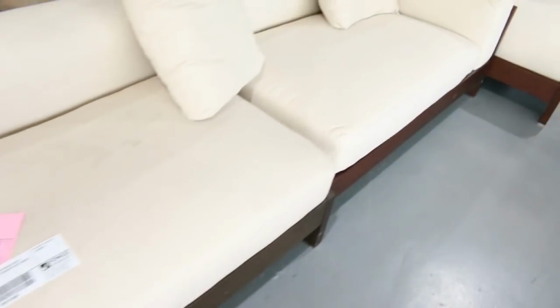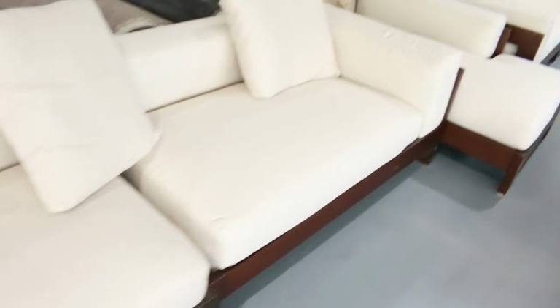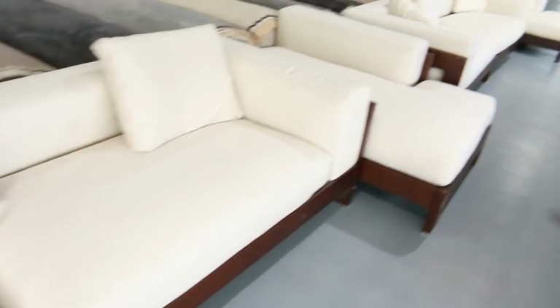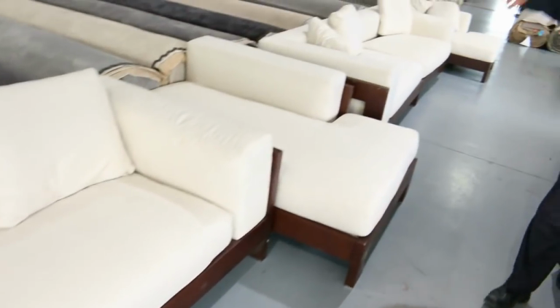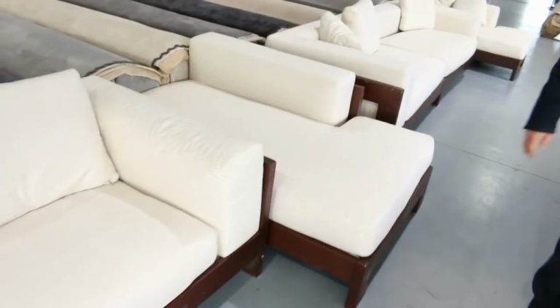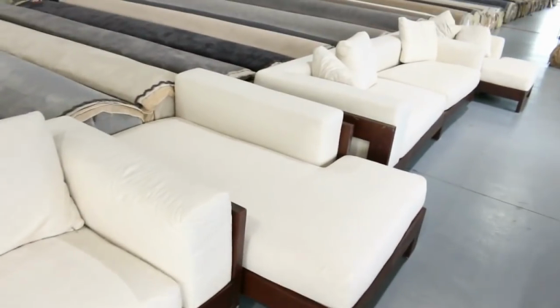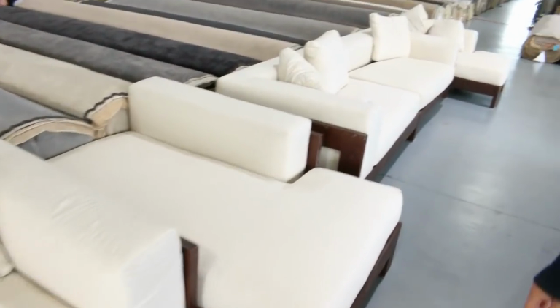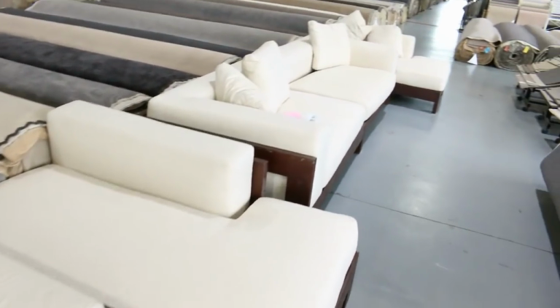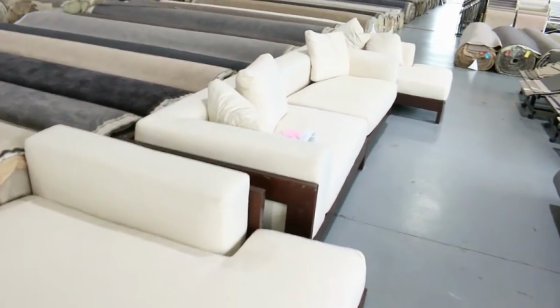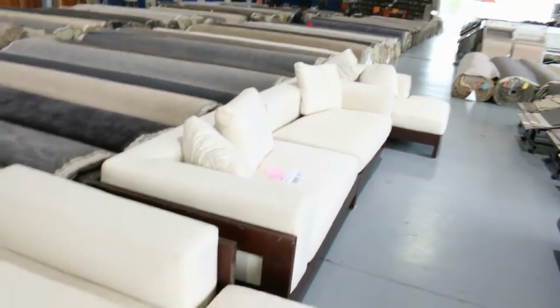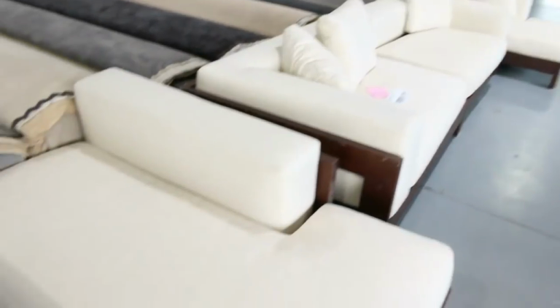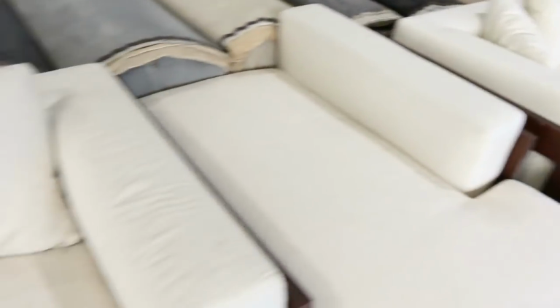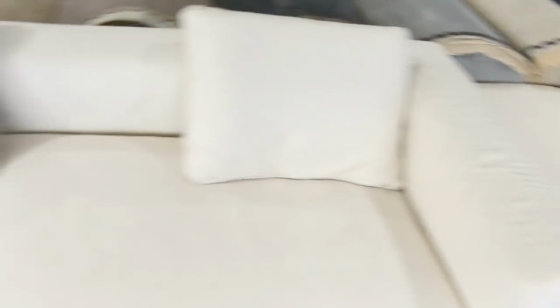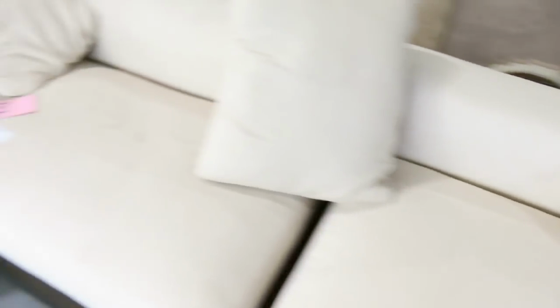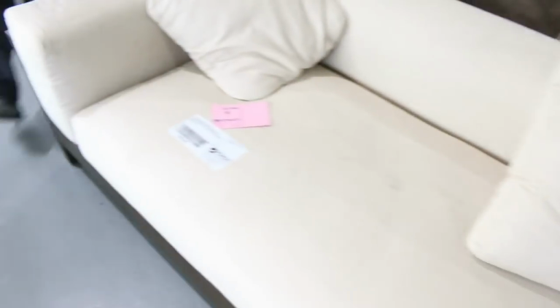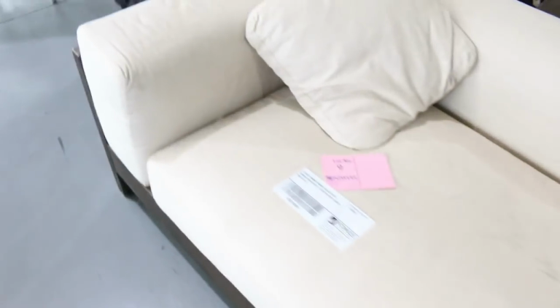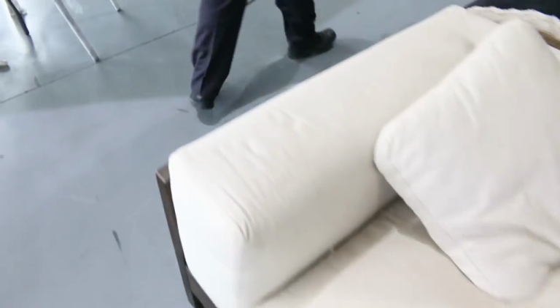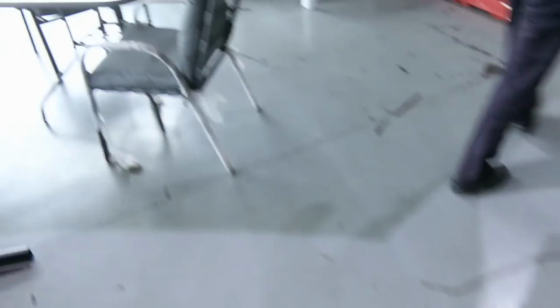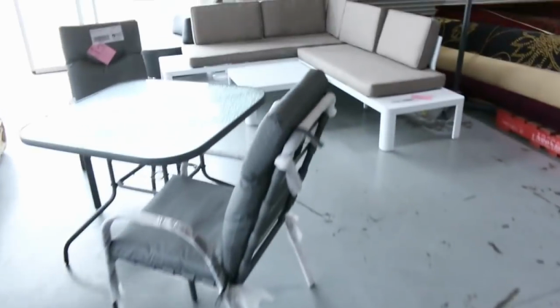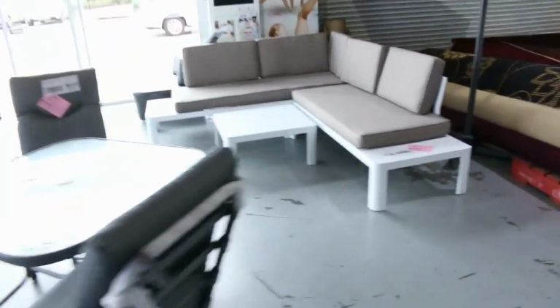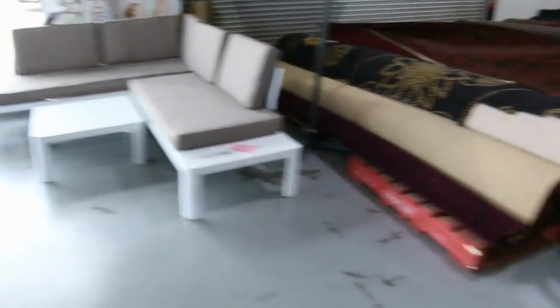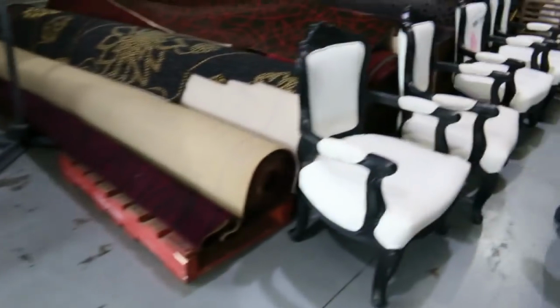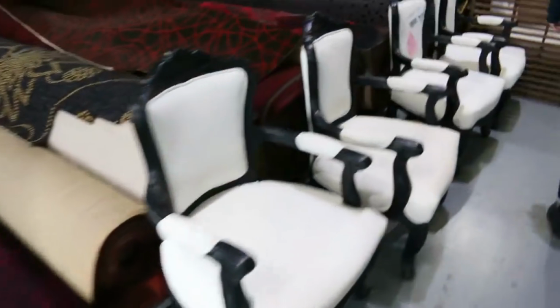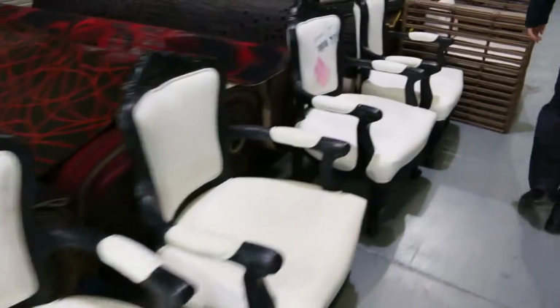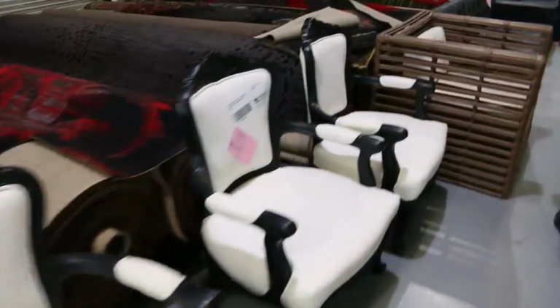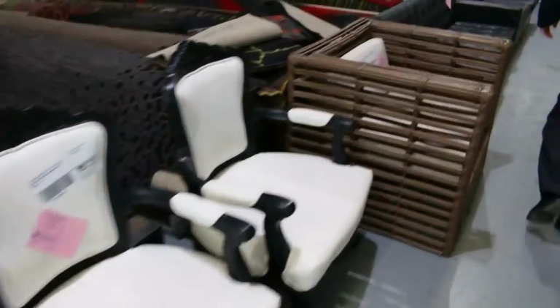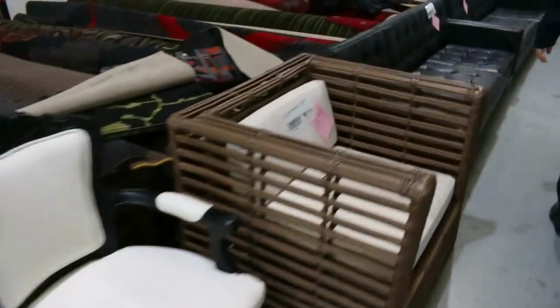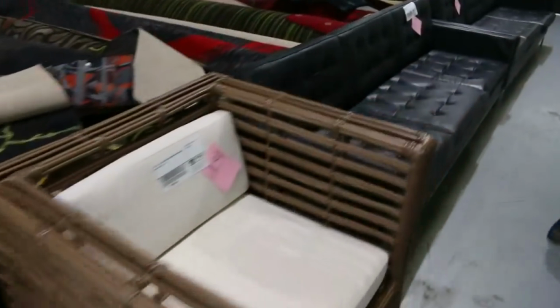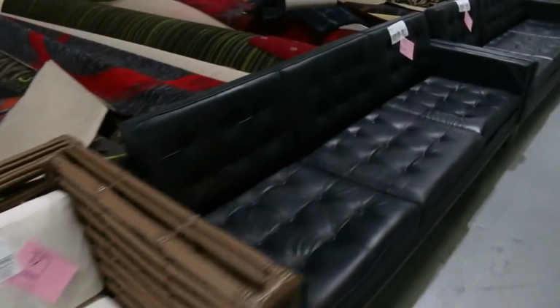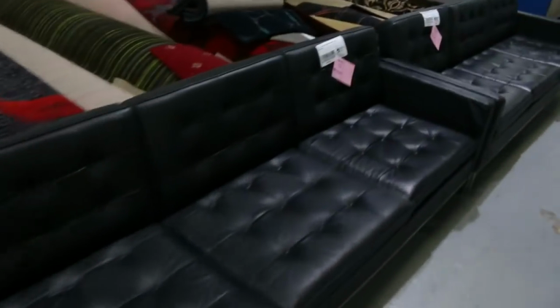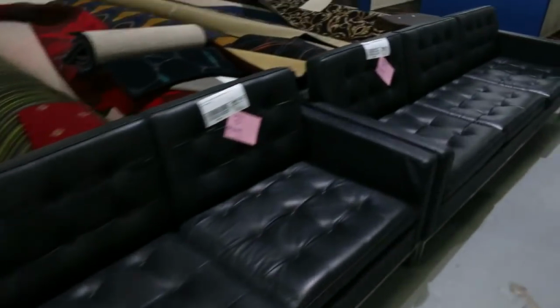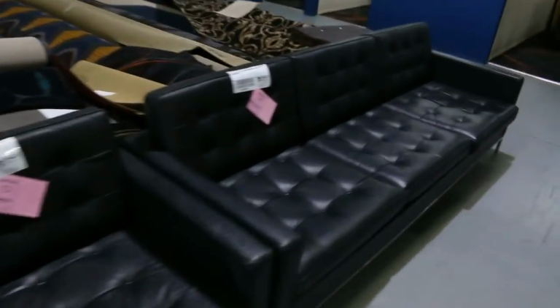I'm guessing probably hovering around that couple of hundred dollar mark, could go a little bit more, but yeah that's the sort of money I'm thinking. Absolutely fantastic in the way of furniture tomorrow. As we go through the back I'll show you a heap more that's come in as well.